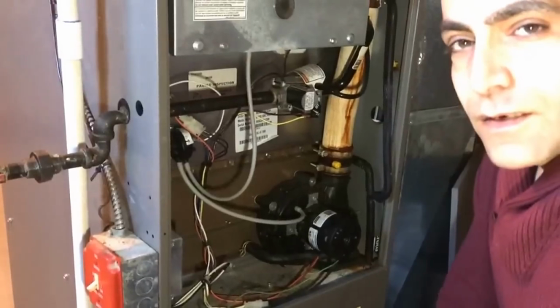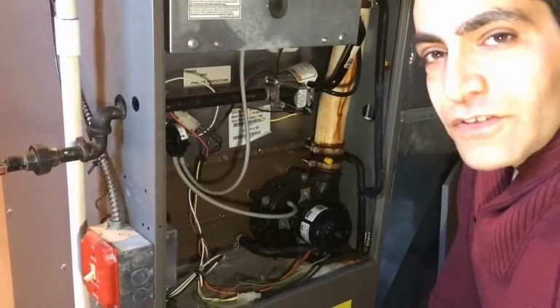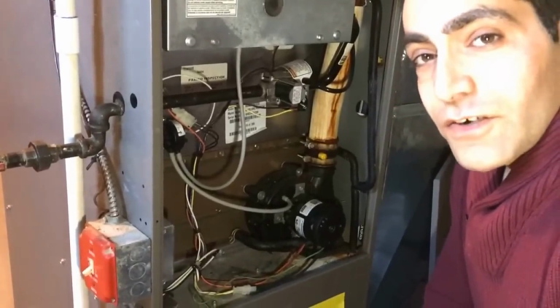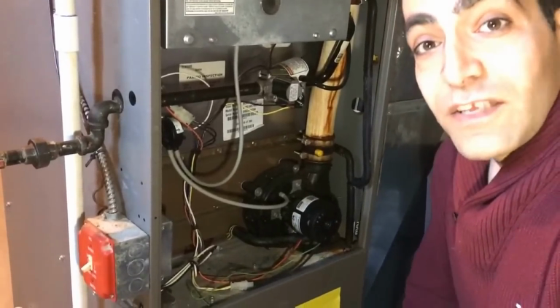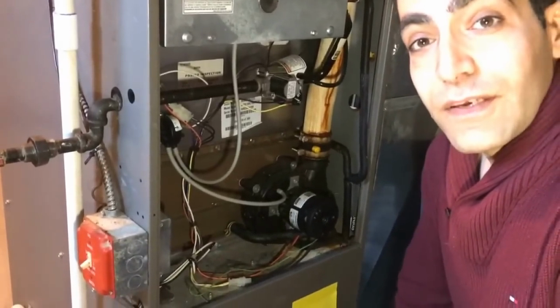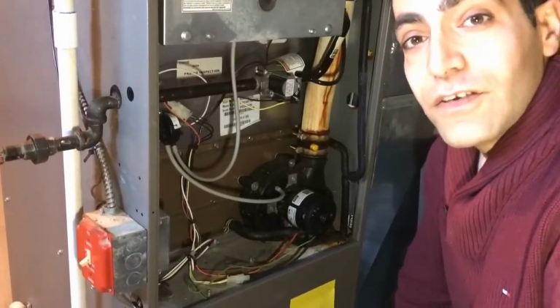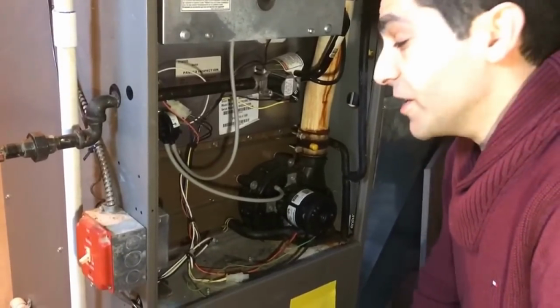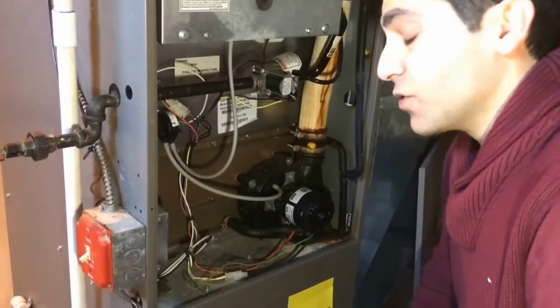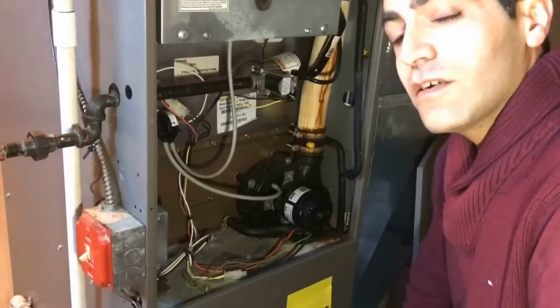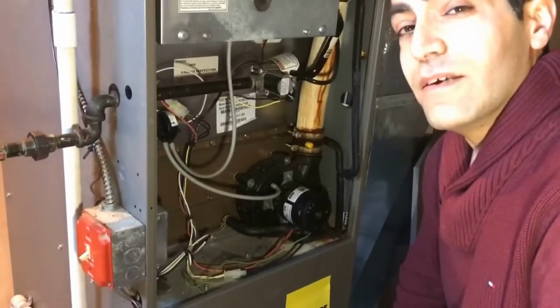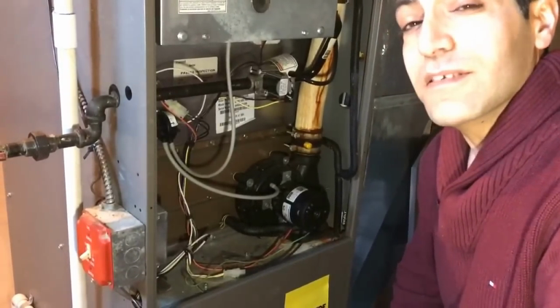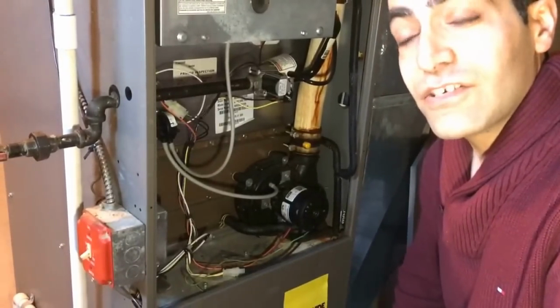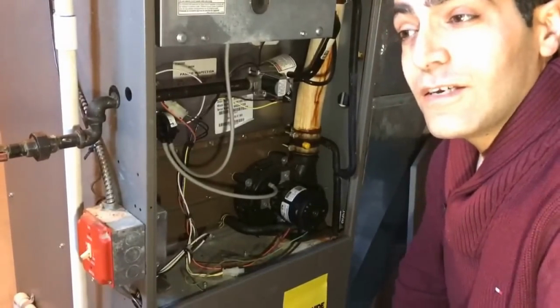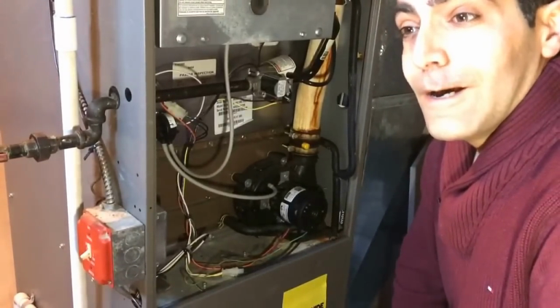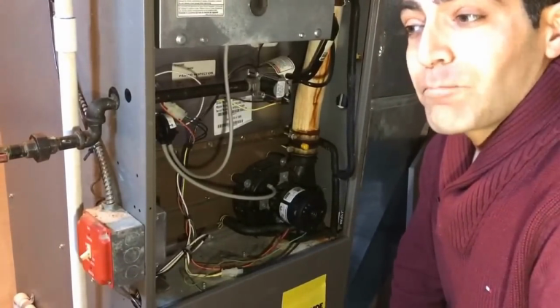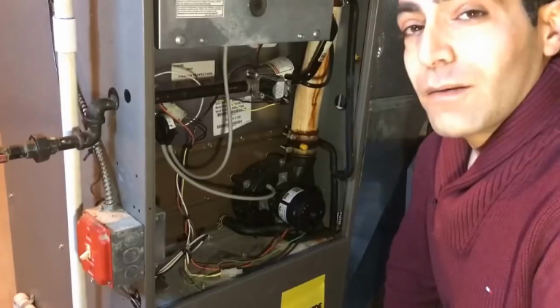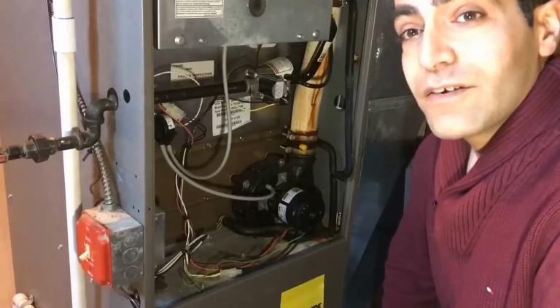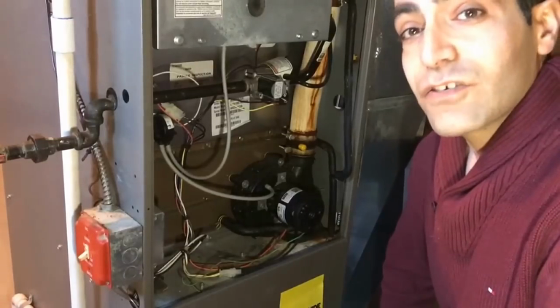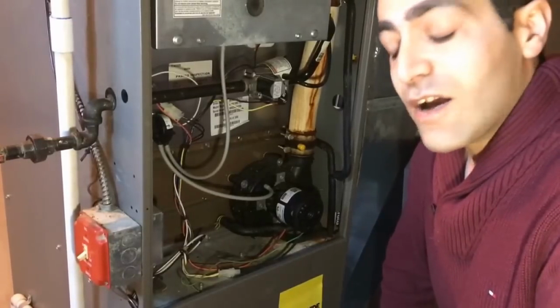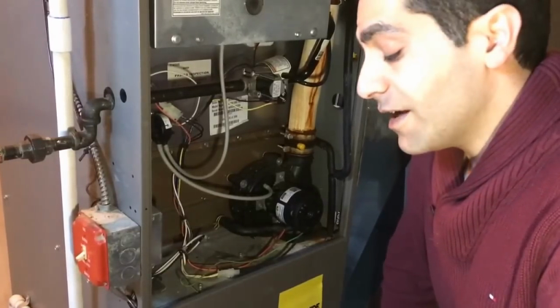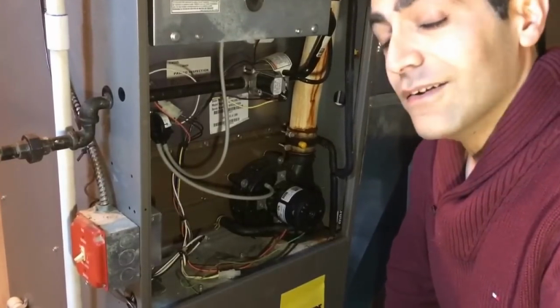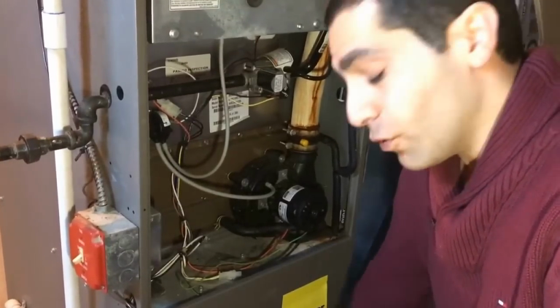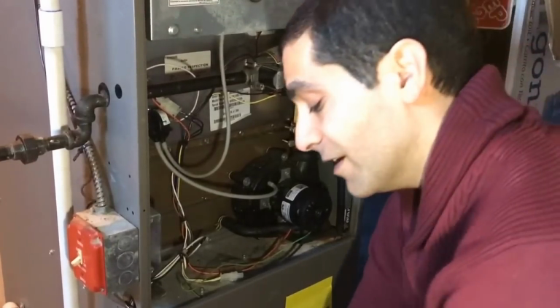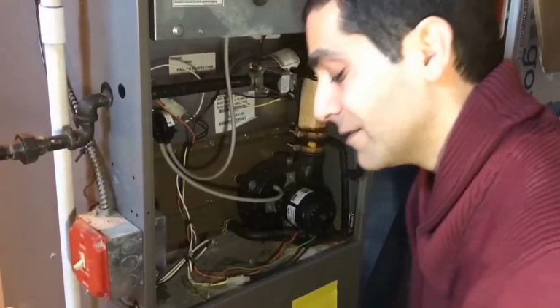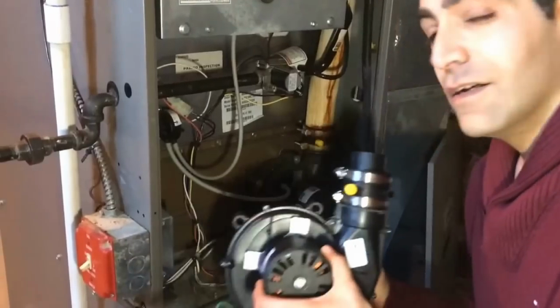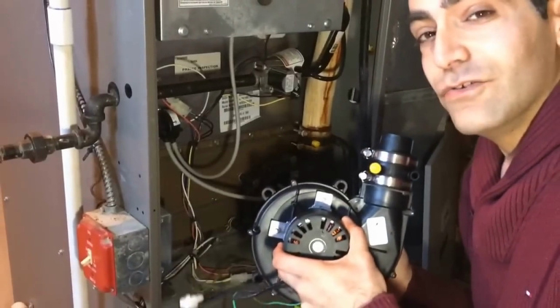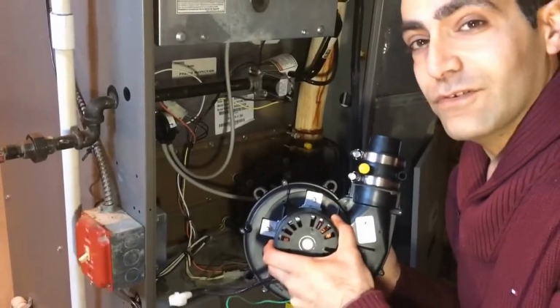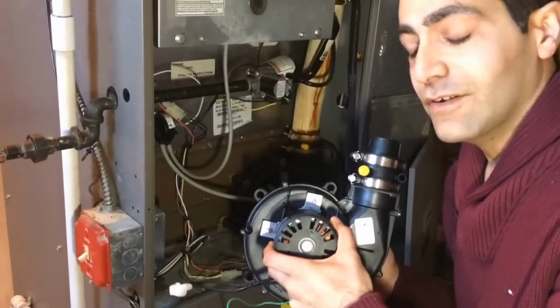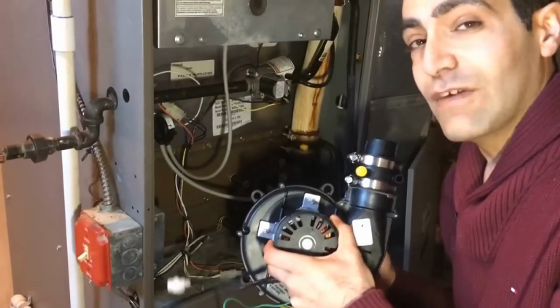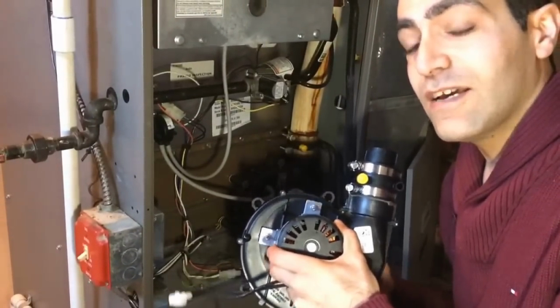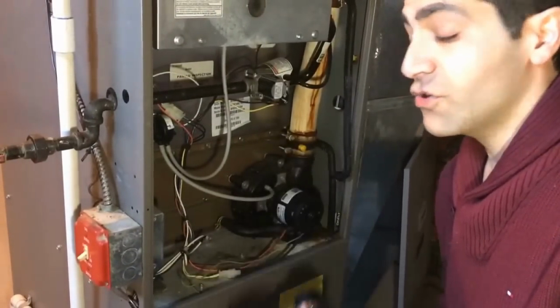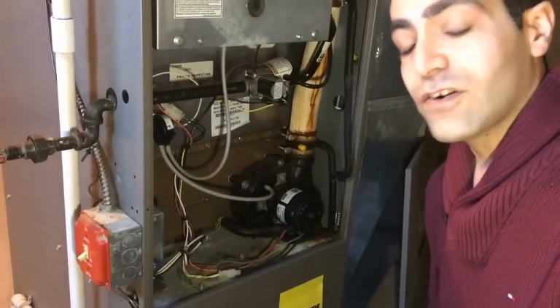To get started we're going to need a few things: some tools — maybe some socket wrenches, a pair of pliers, a screwdriver — and of course a new draft inducer. If you've got all that, you can get started.